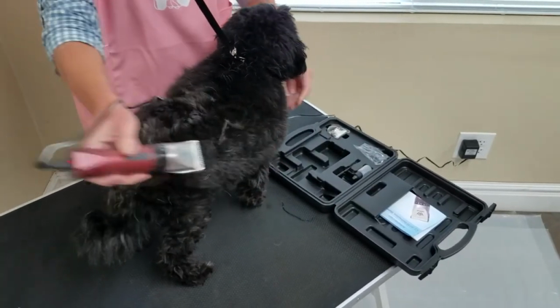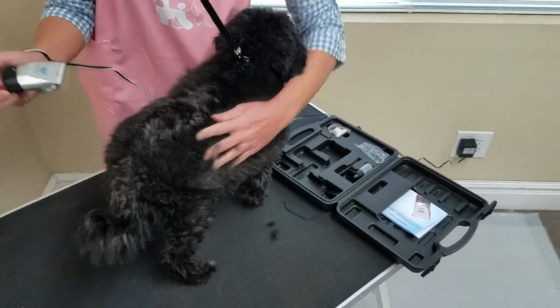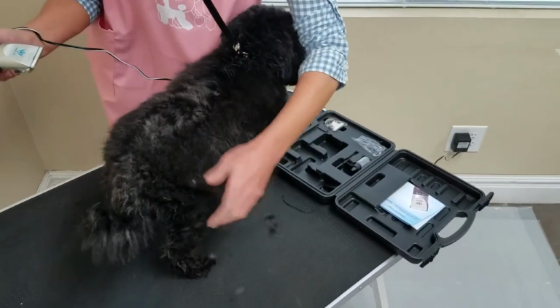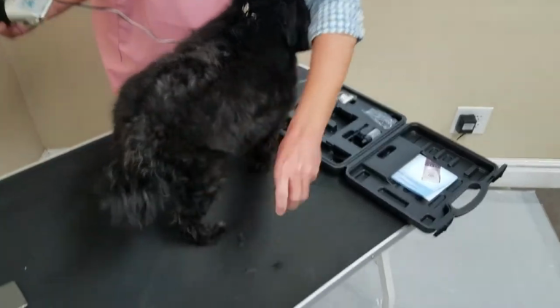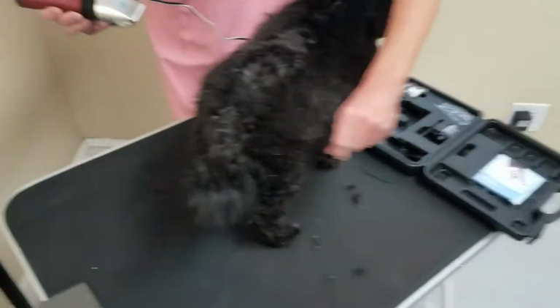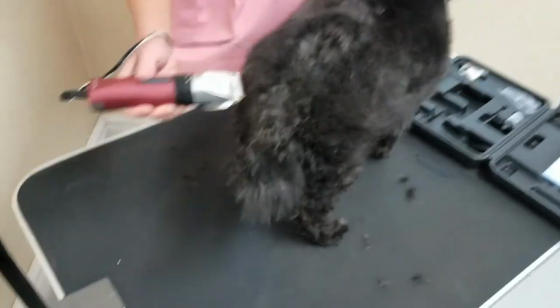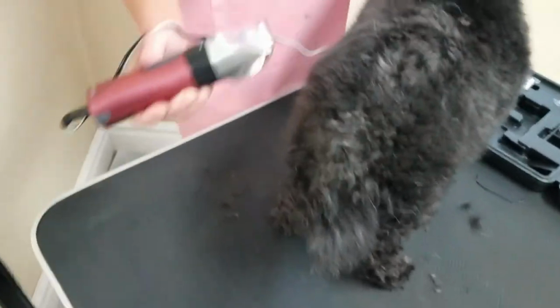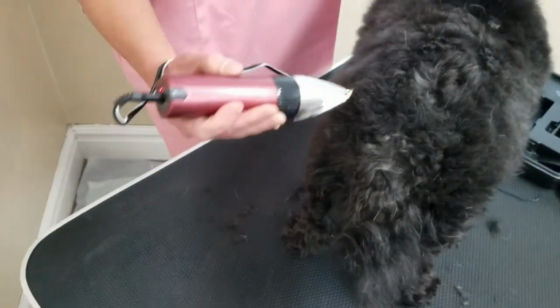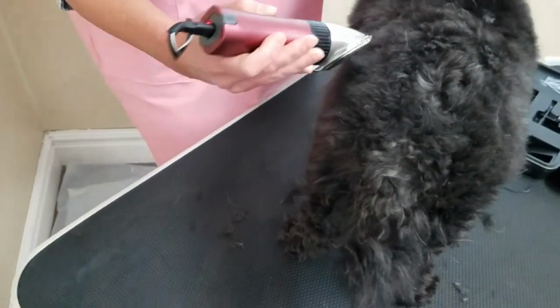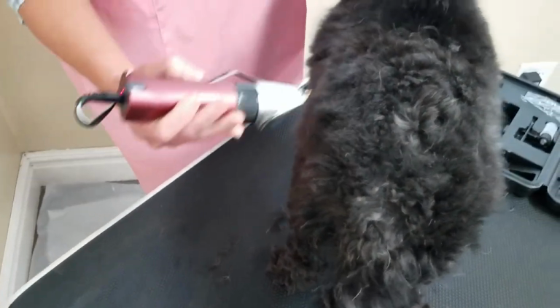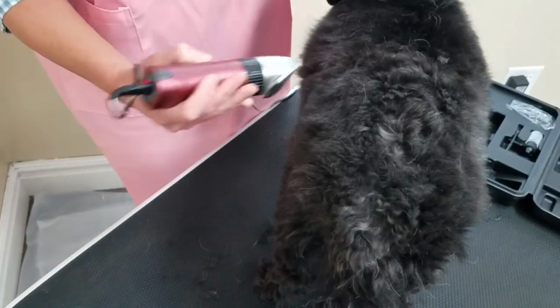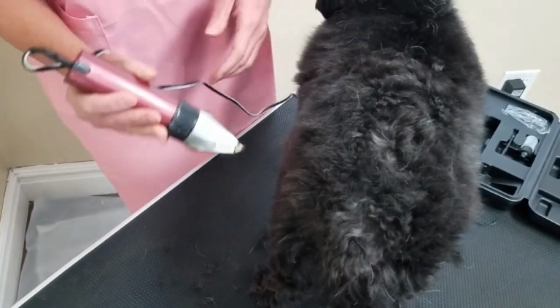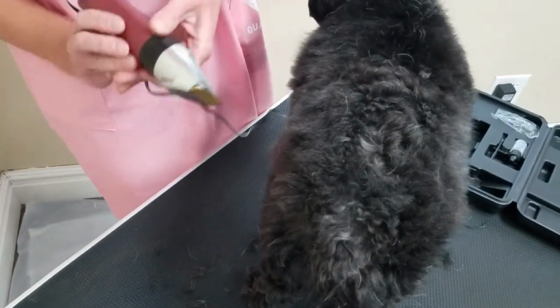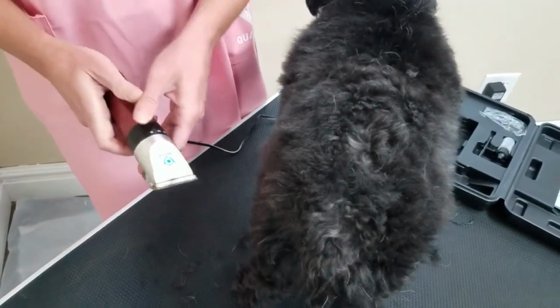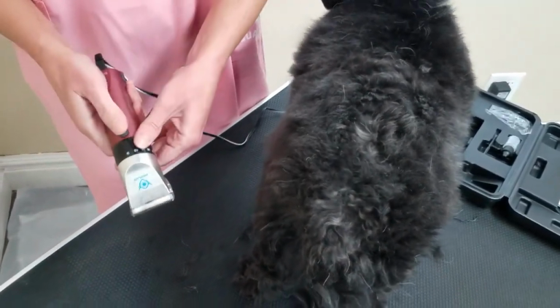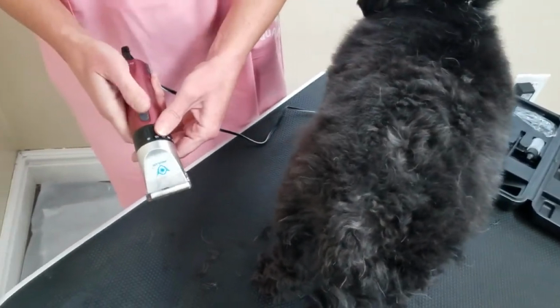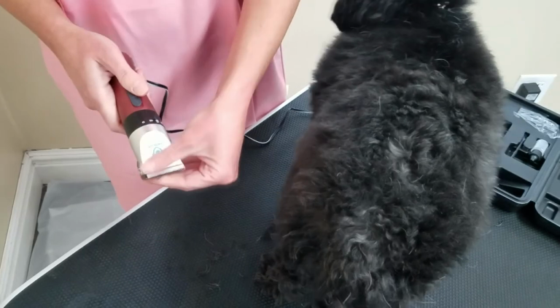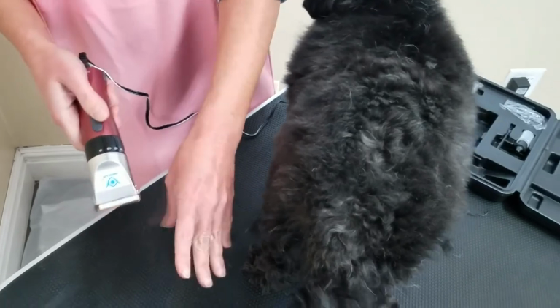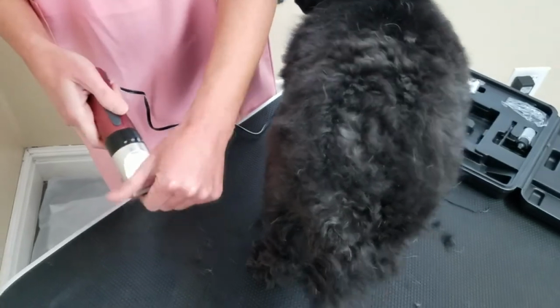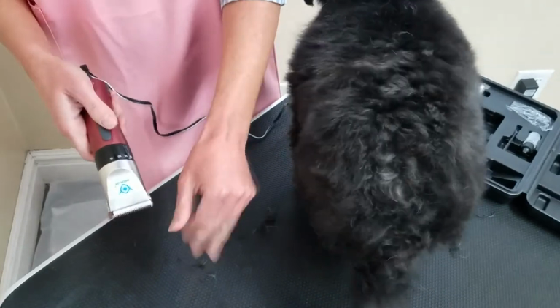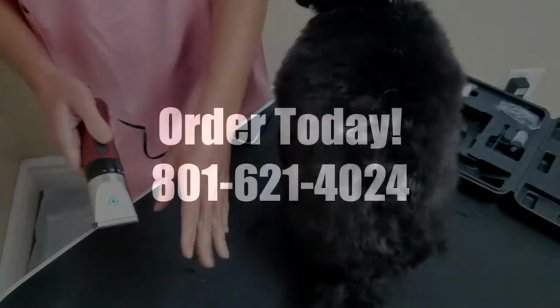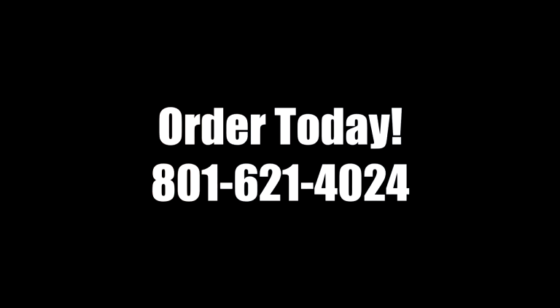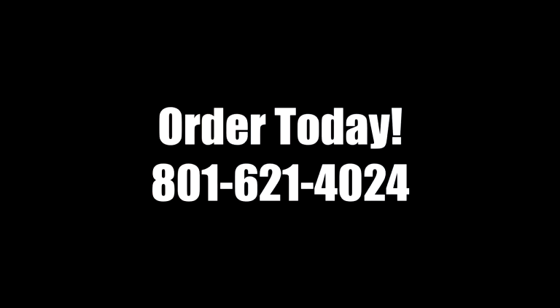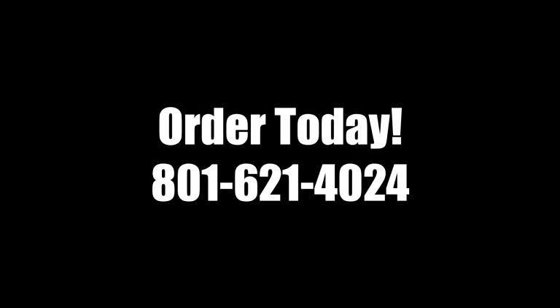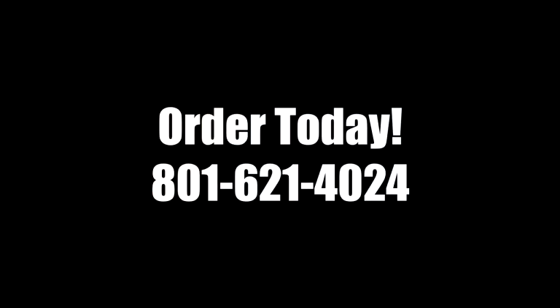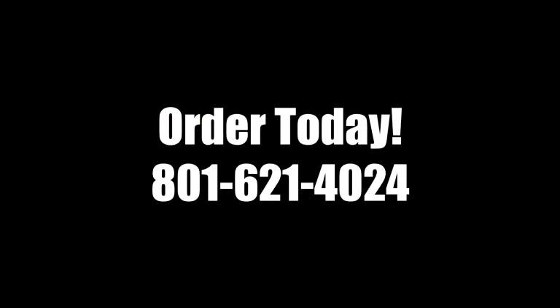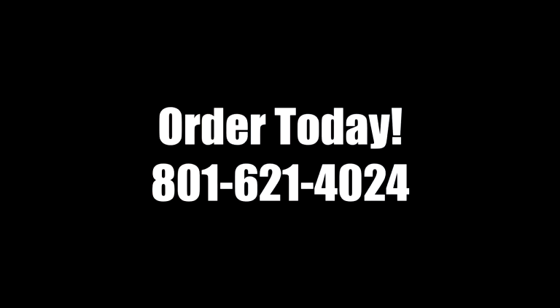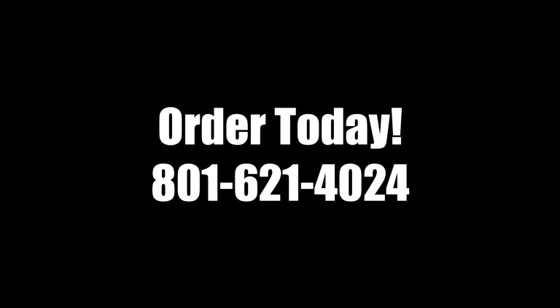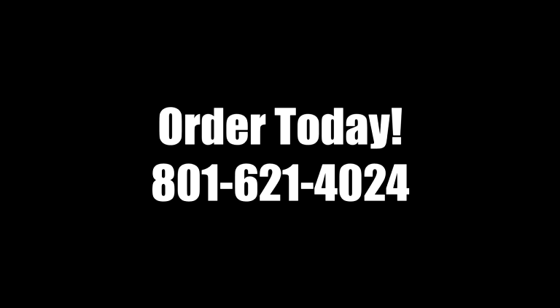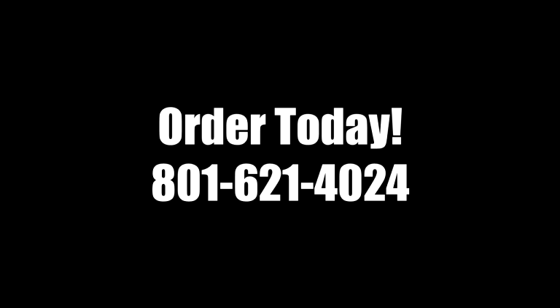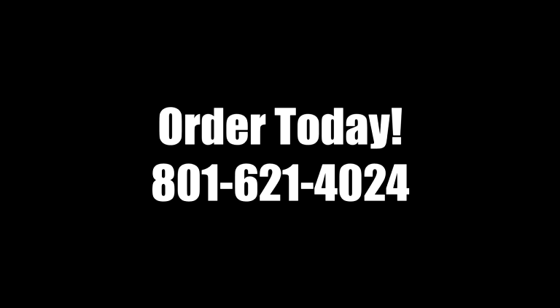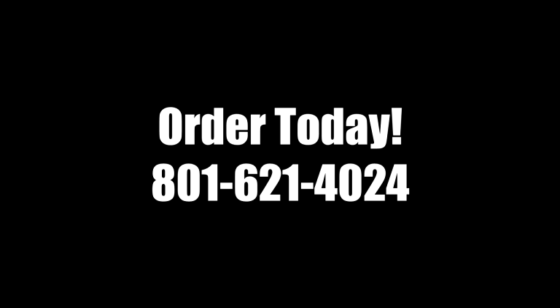Now your pet is all clean and groomed. This is healthier for your dog as they trust you, and this creates a trust bond as well as giving your dog a more happy and healthy quality of life. So start saving money and get your canine grooming kit today.